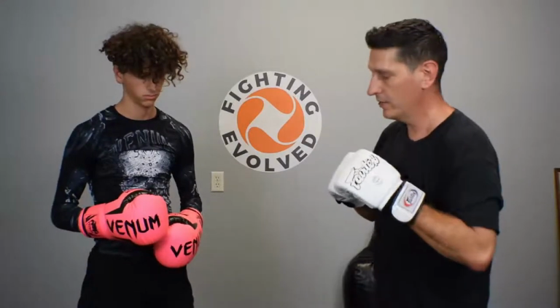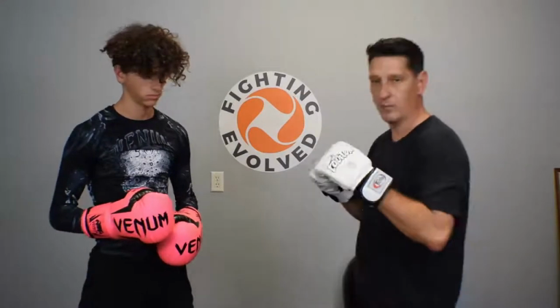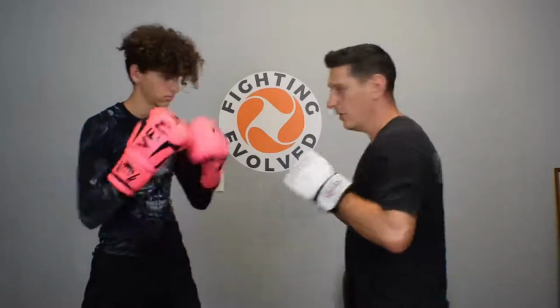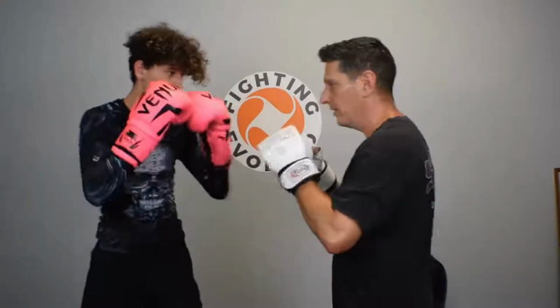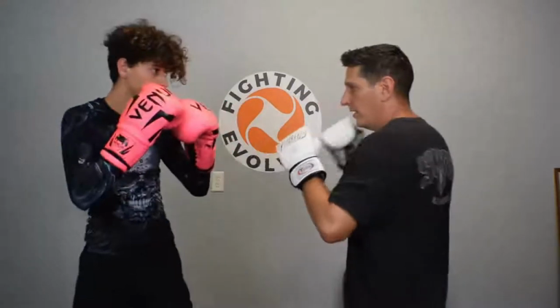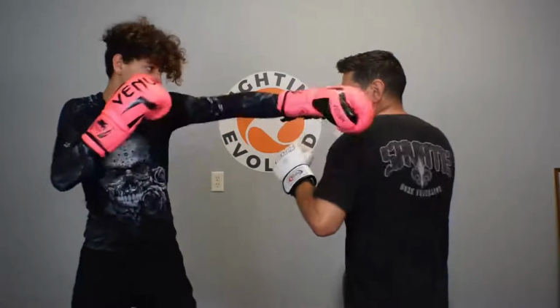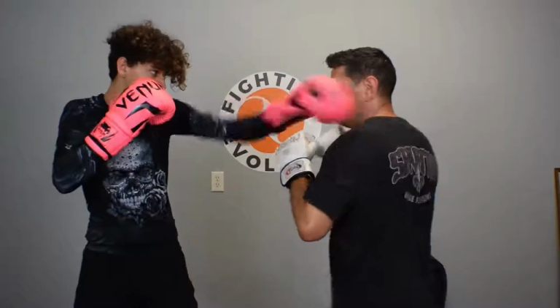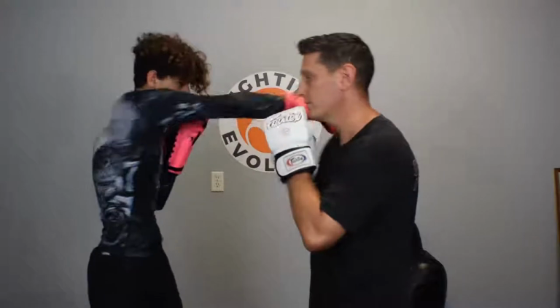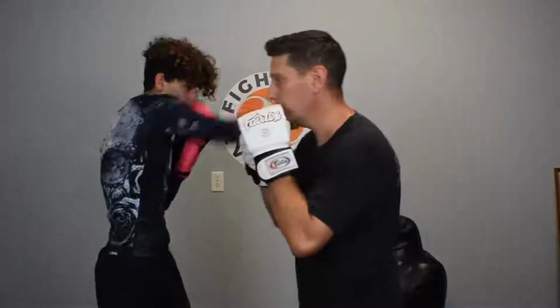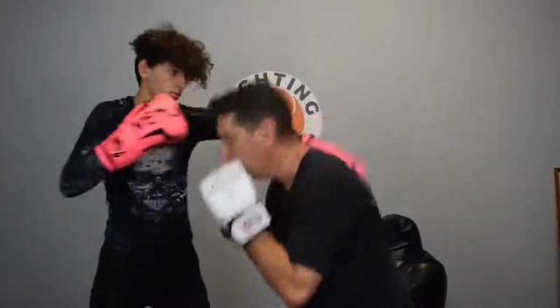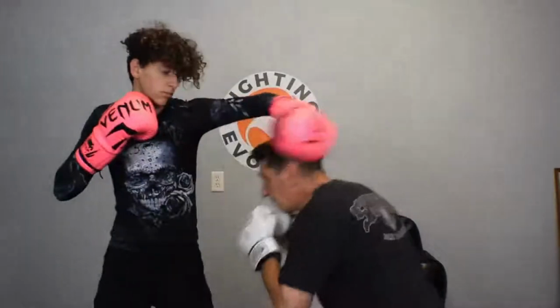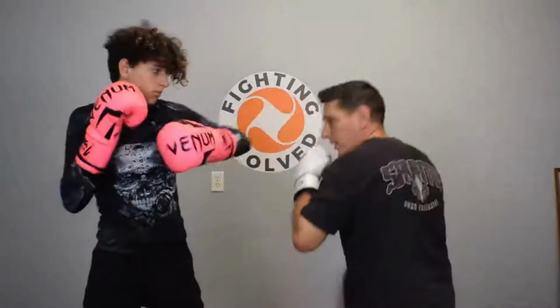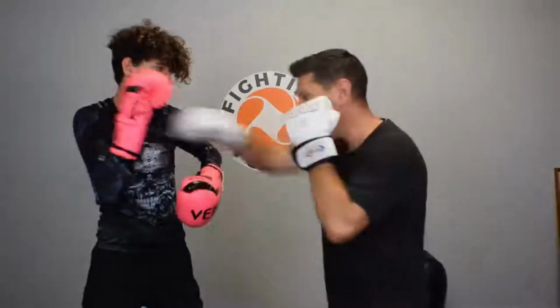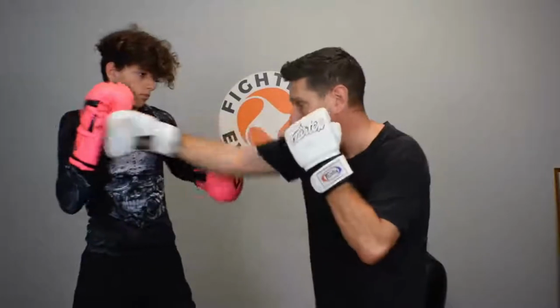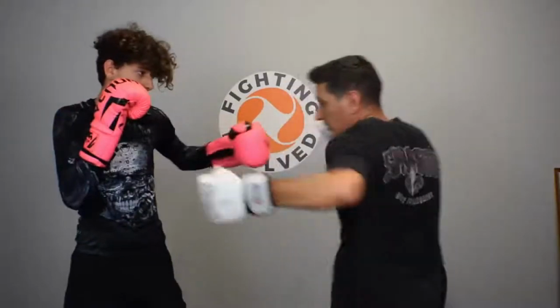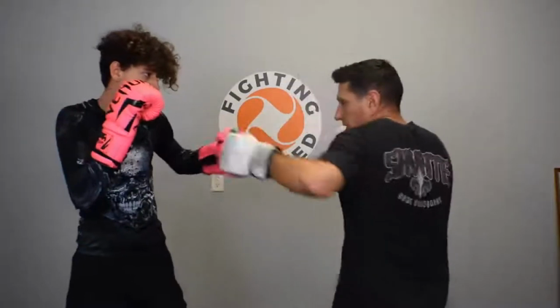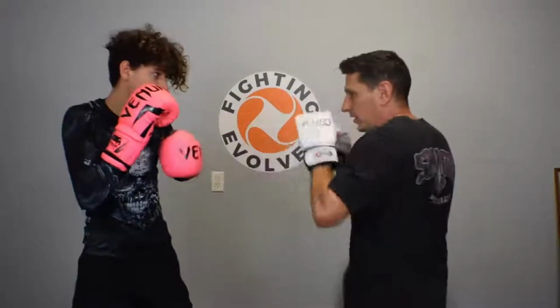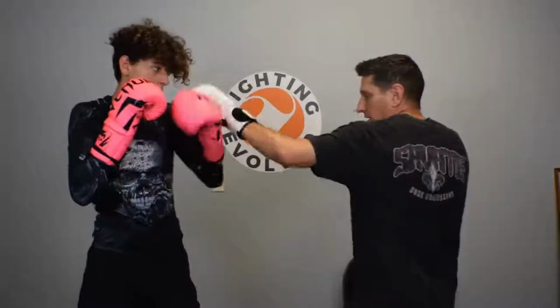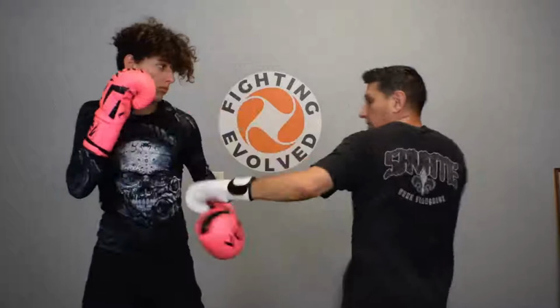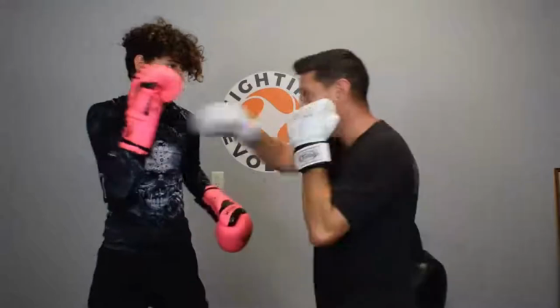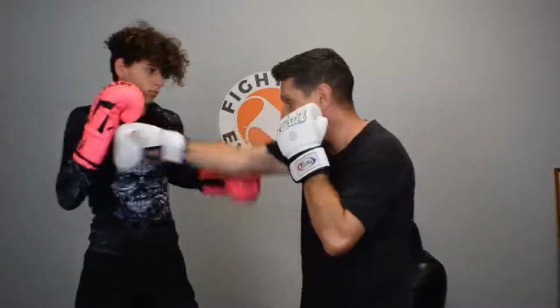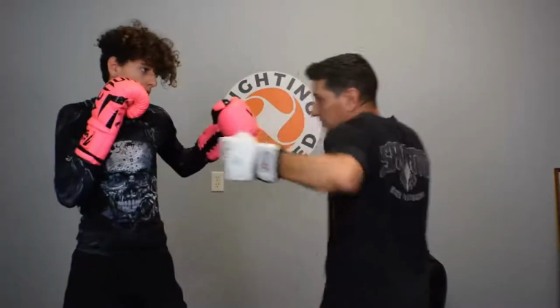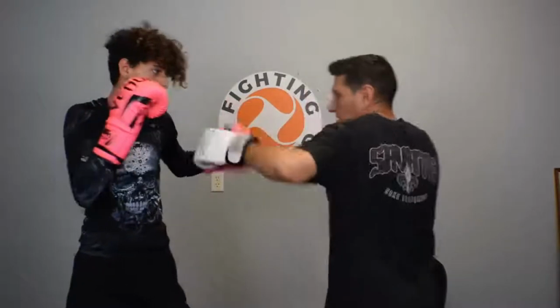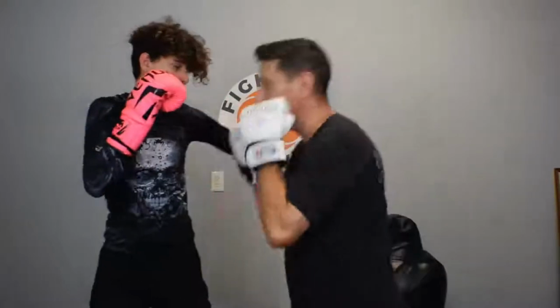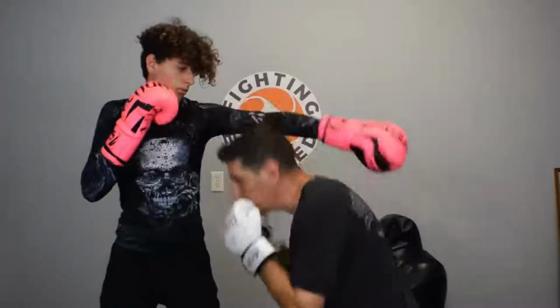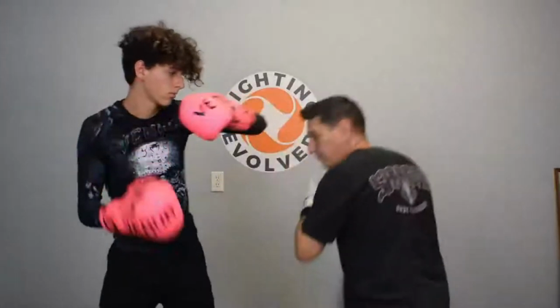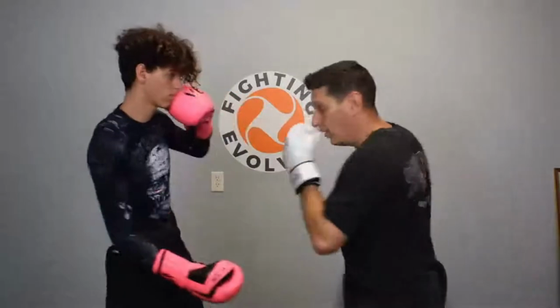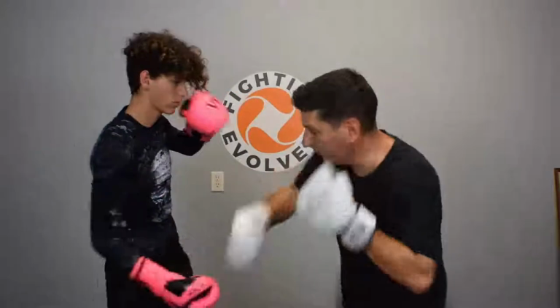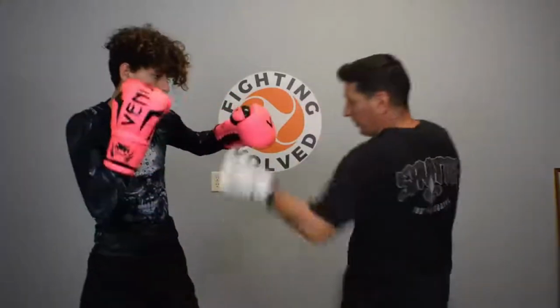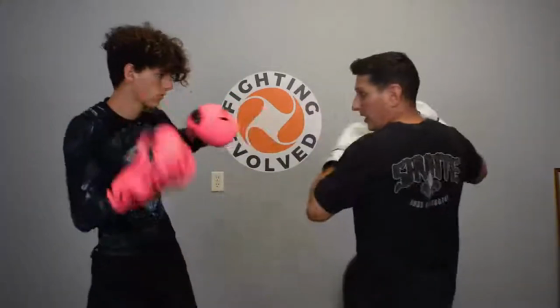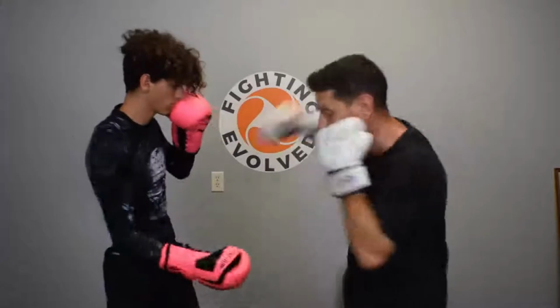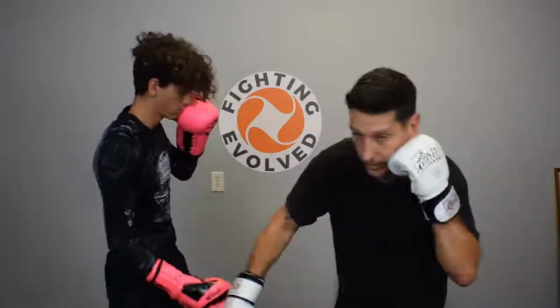So again, one more time slow: slip, slip, bob and weave, cross, hook, pull it down, cross, hook, bob and weave, overhand, uppercut, overhand.